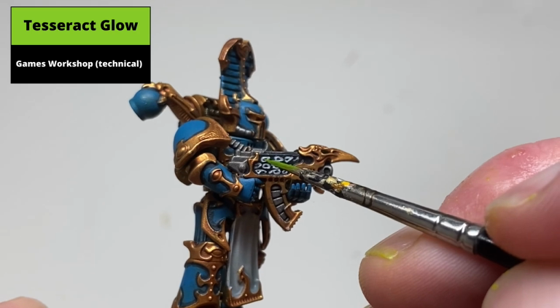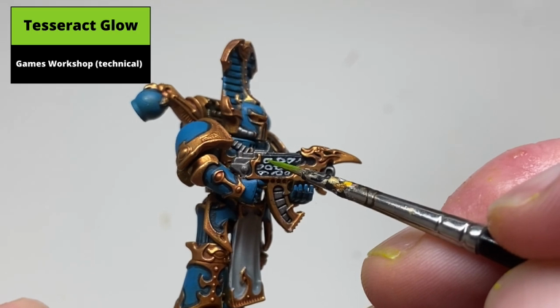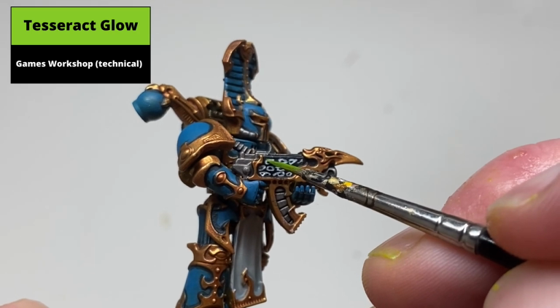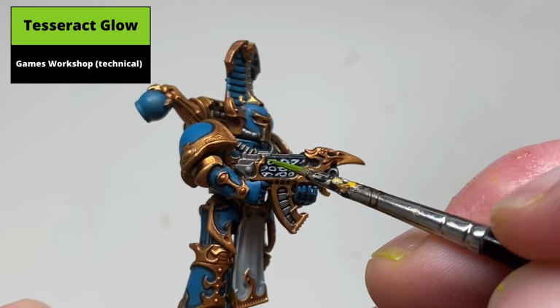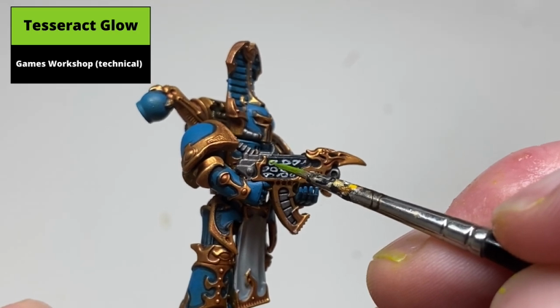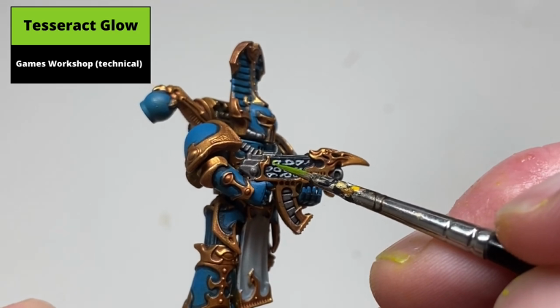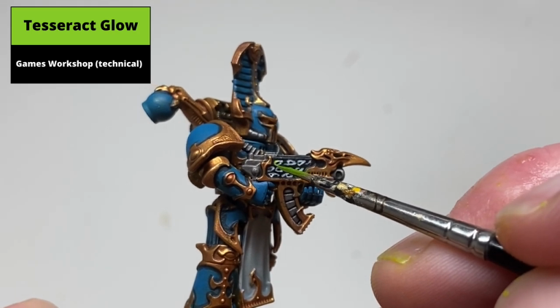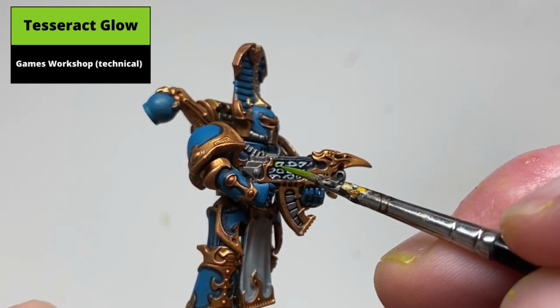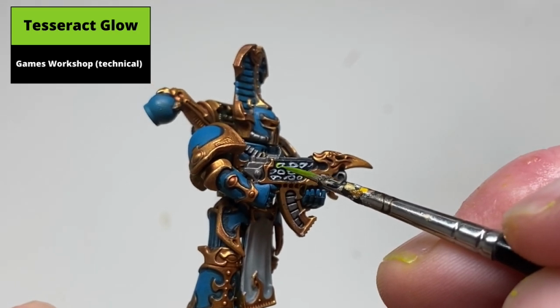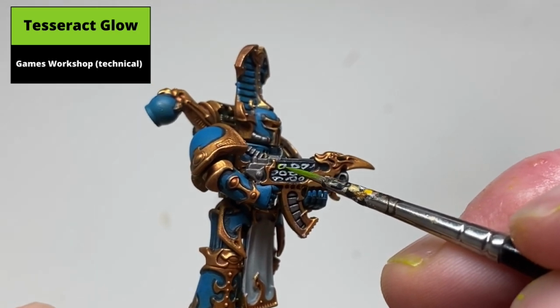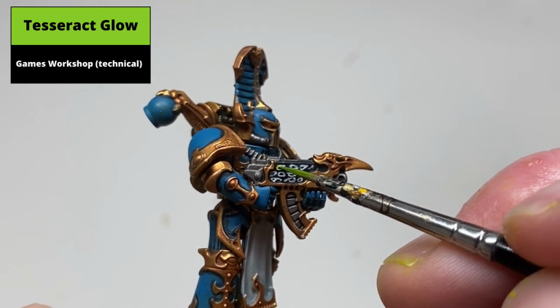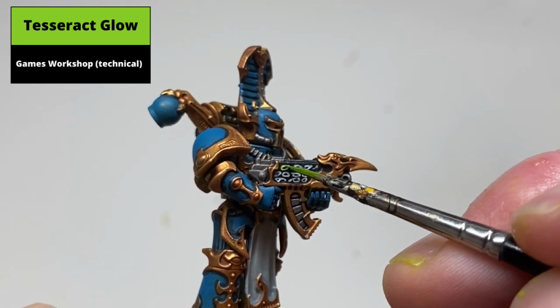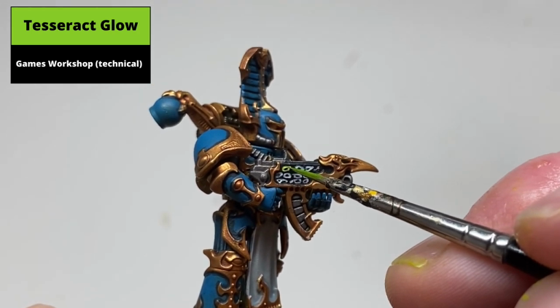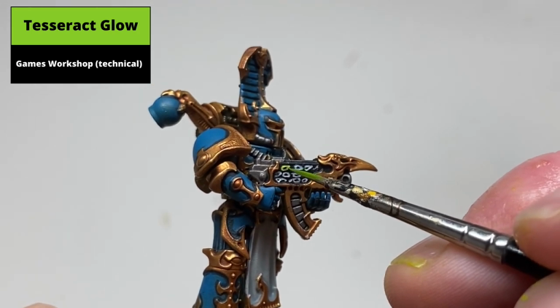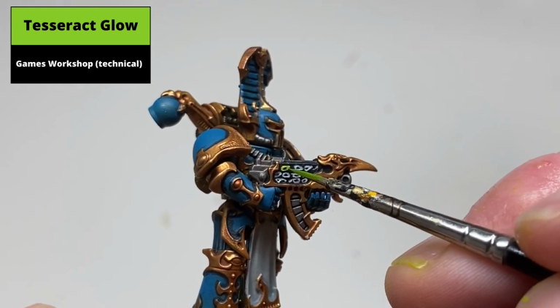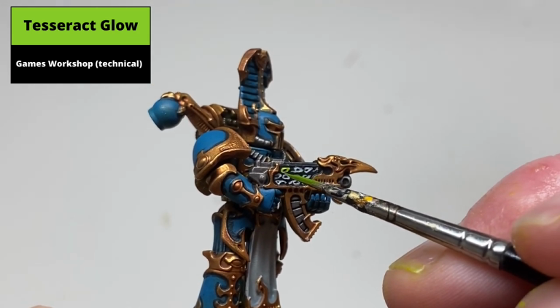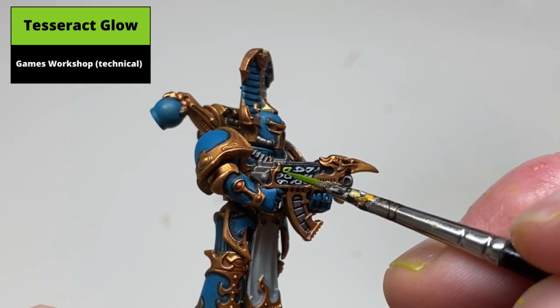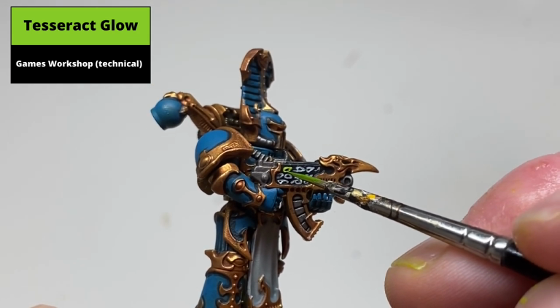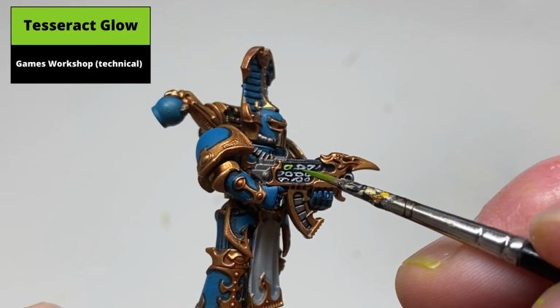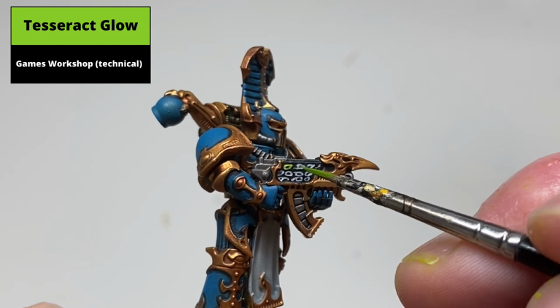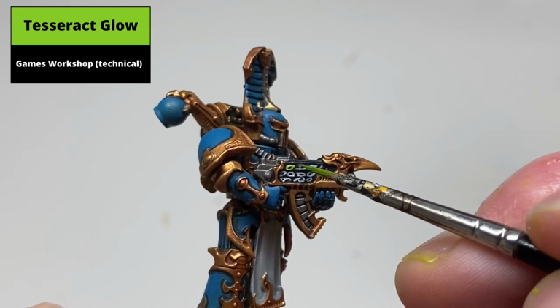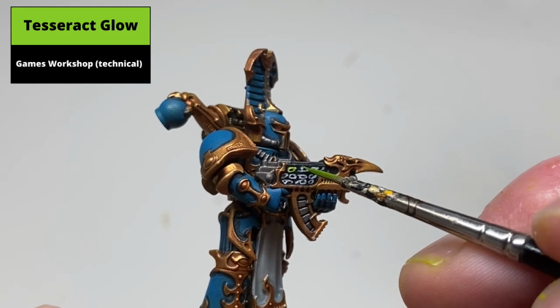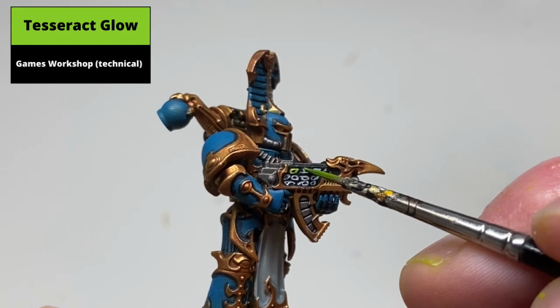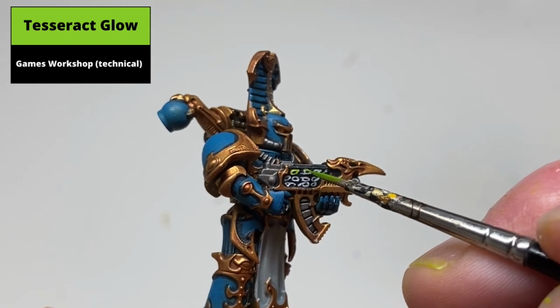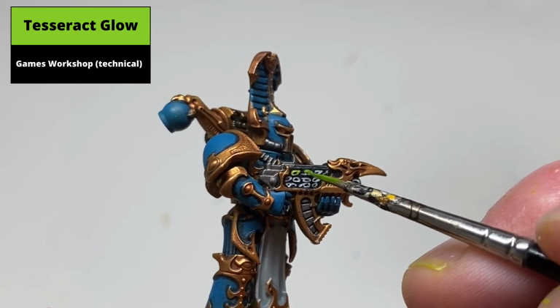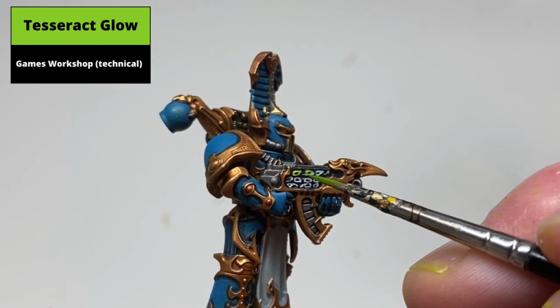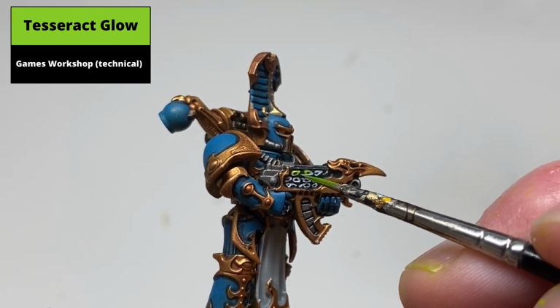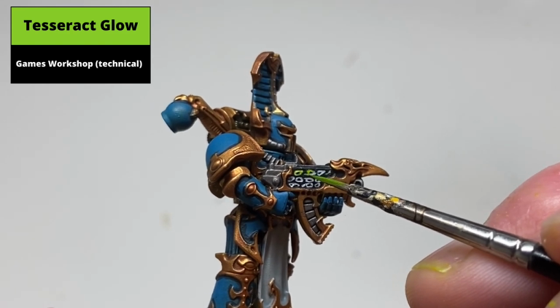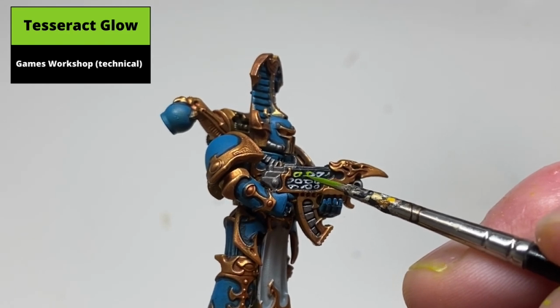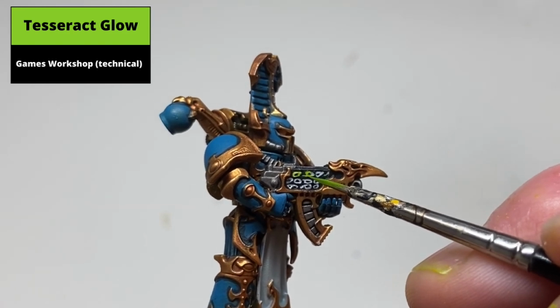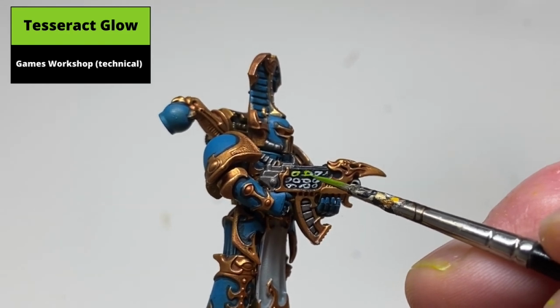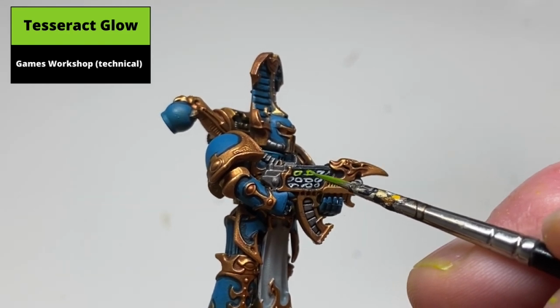Paint all these areas with Tesseract Glow. You don't need to be particularly neat here — any overspill will add to the lighting effect — but try to concentrate the paint over the white areas.